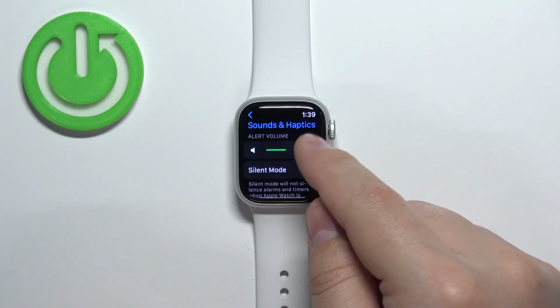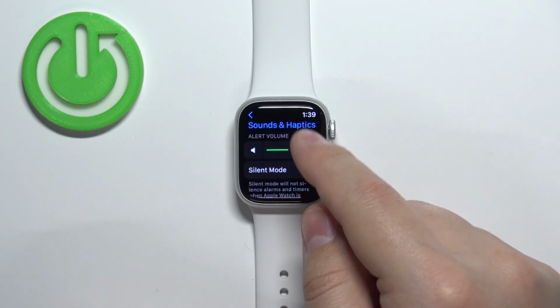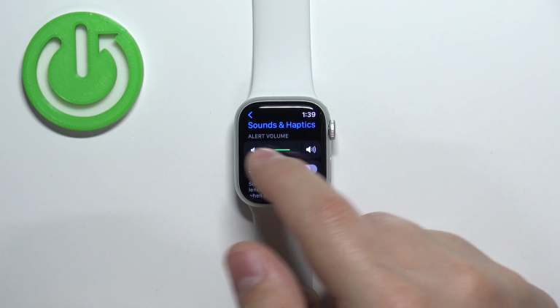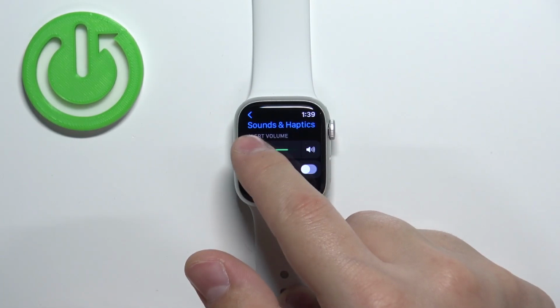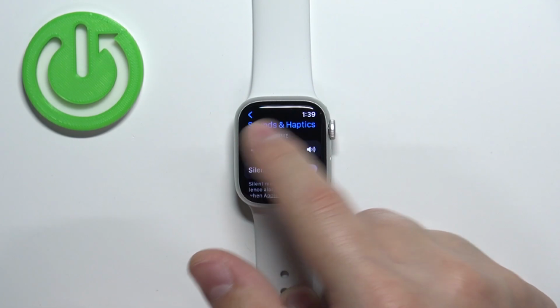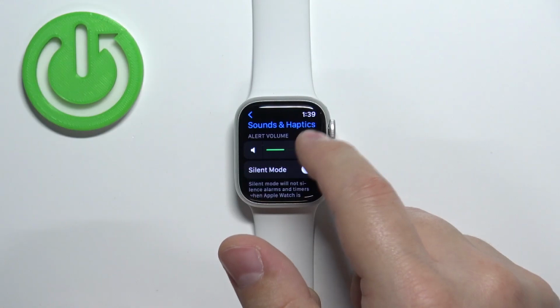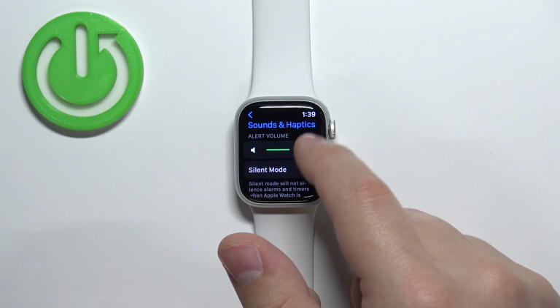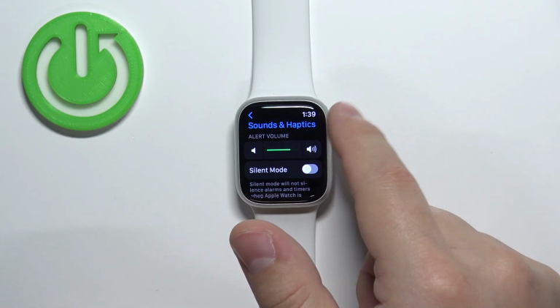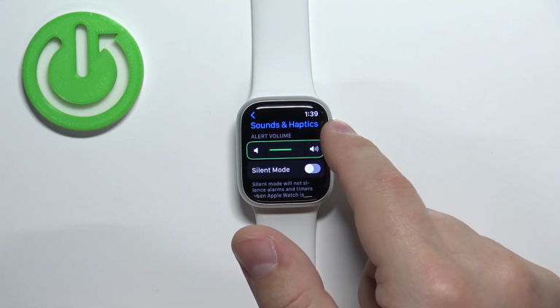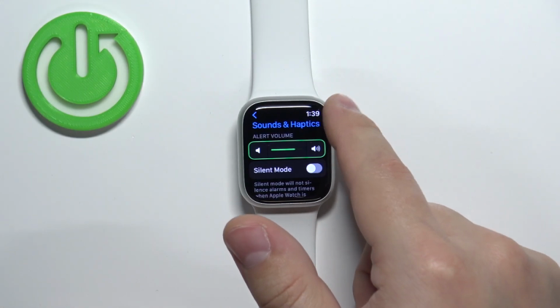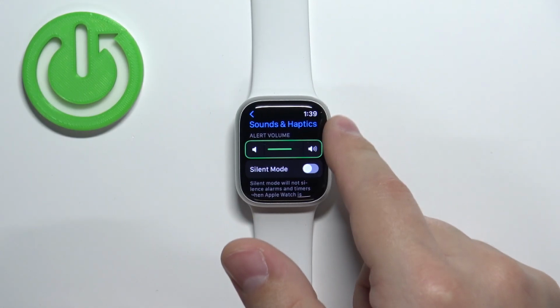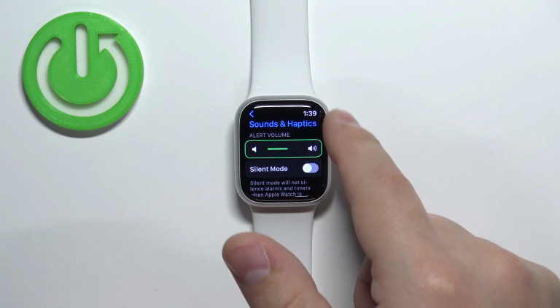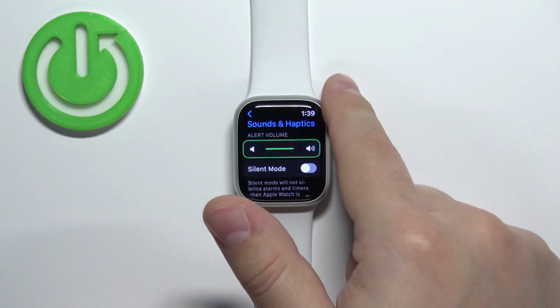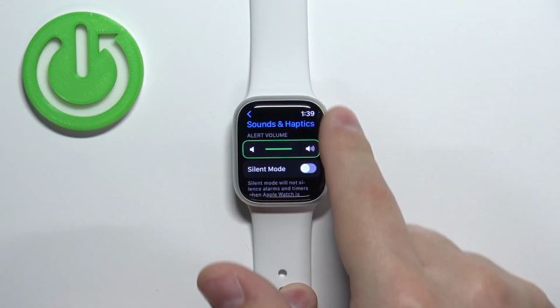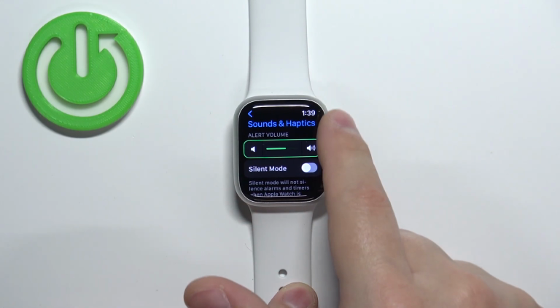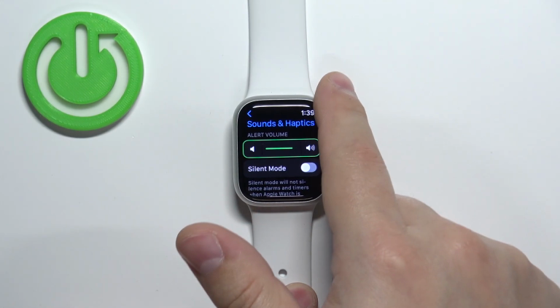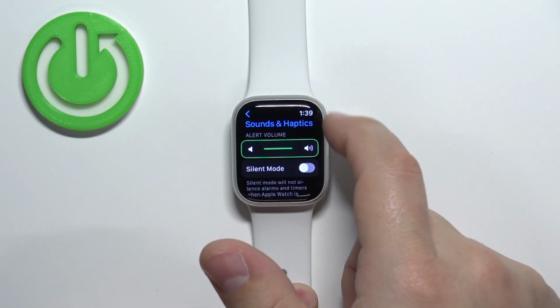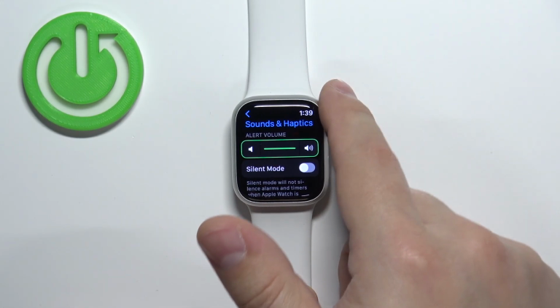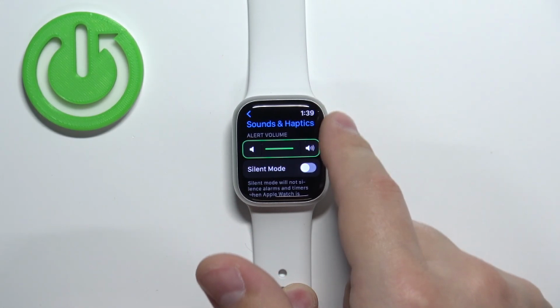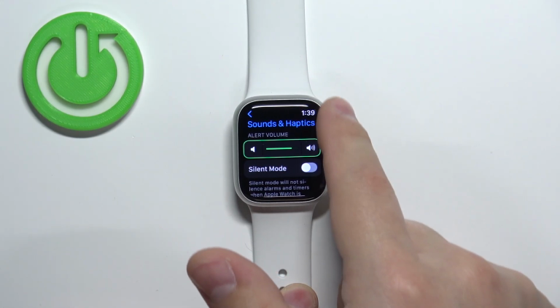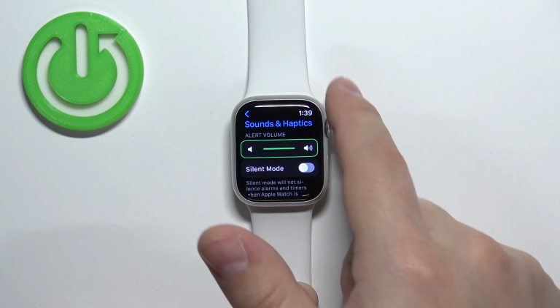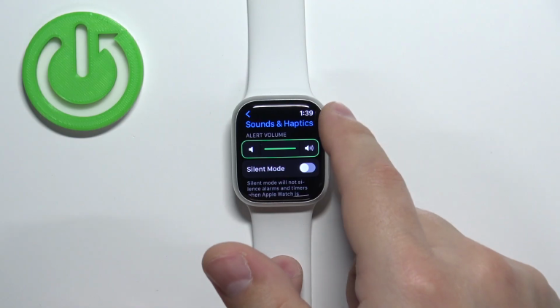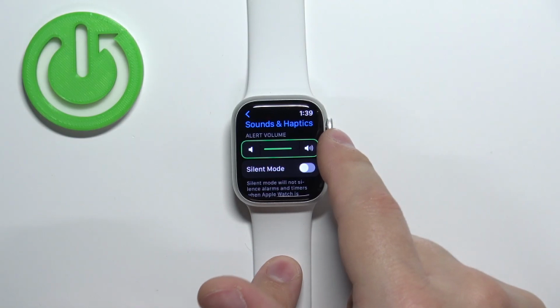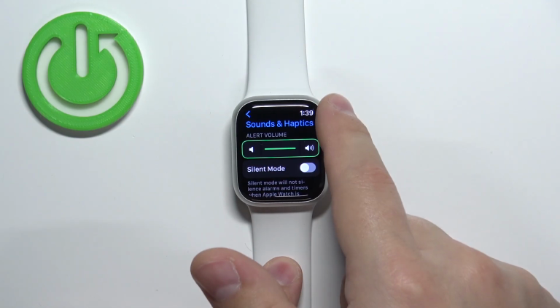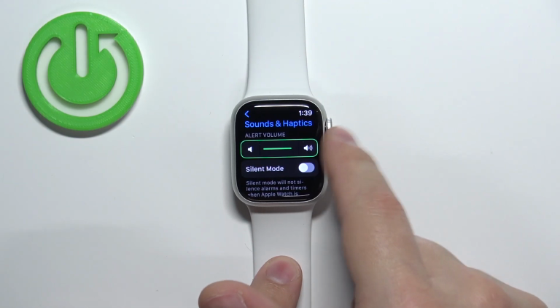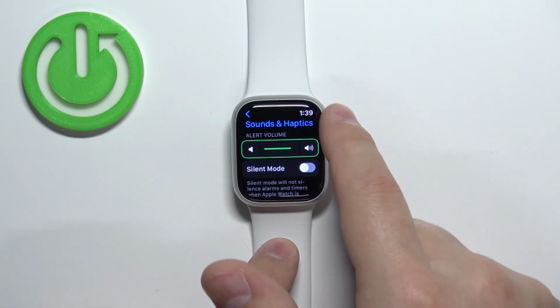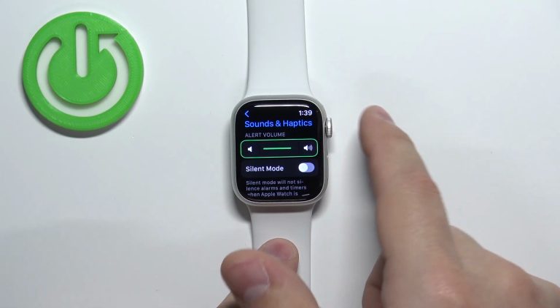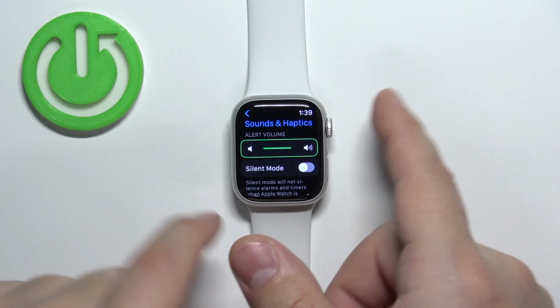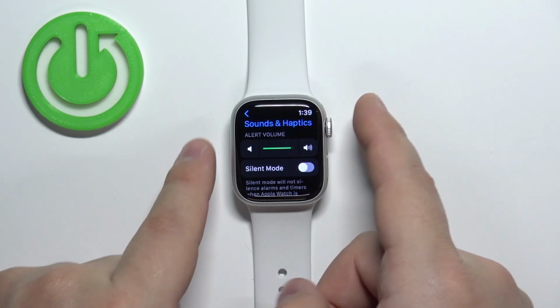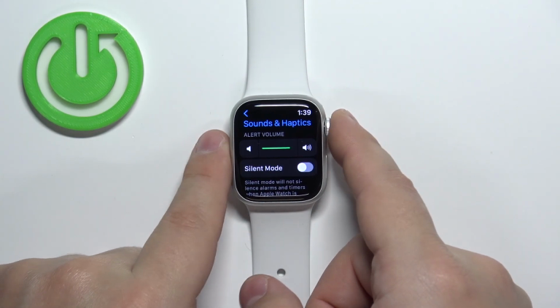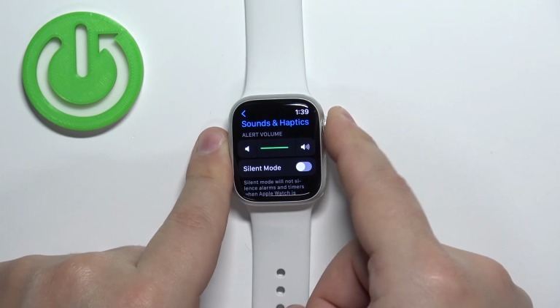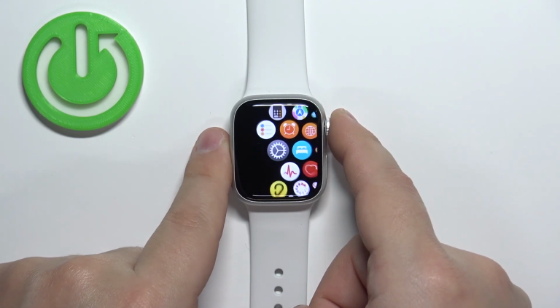Now we can adjust the alert volume by tapping on the icons right here or by using the crown. Adjust the volume to your liking.